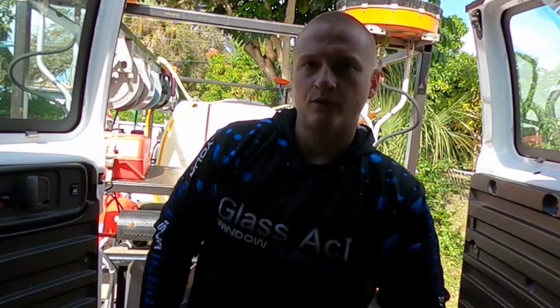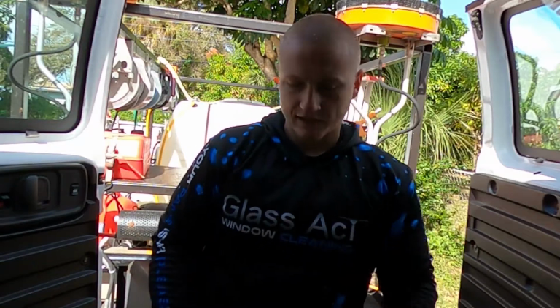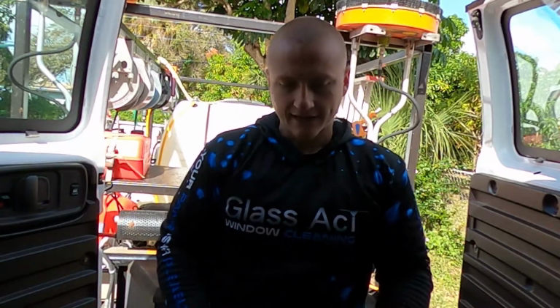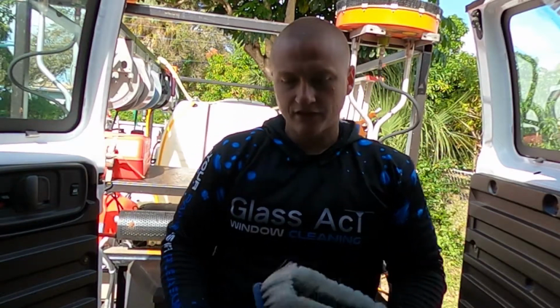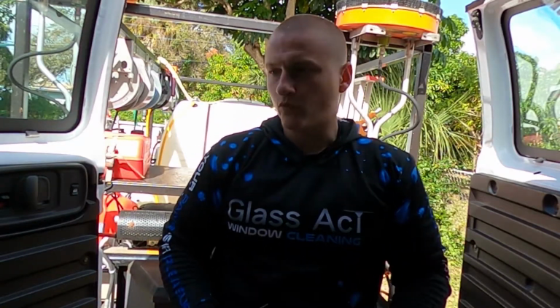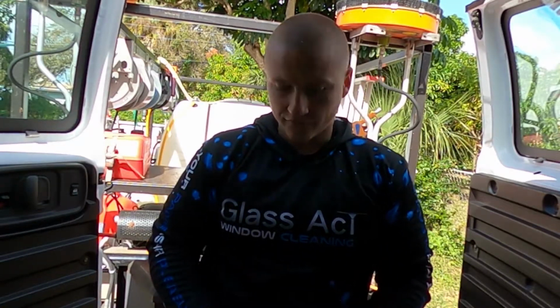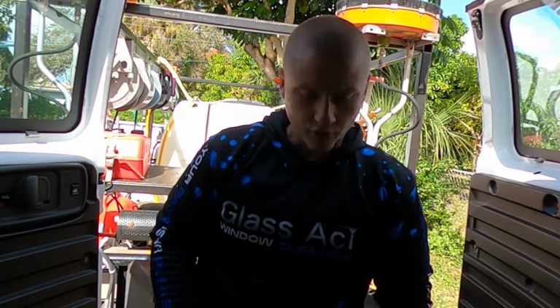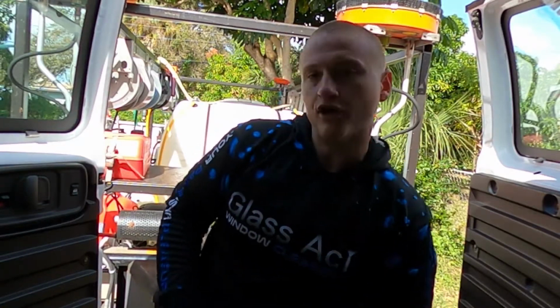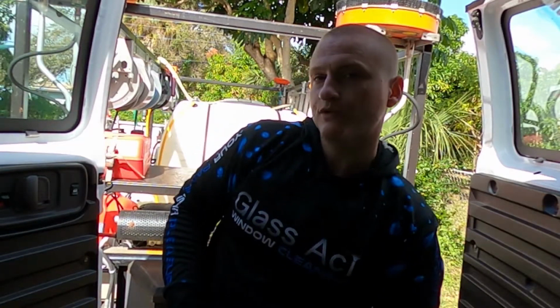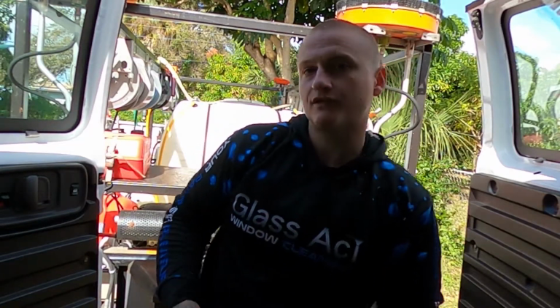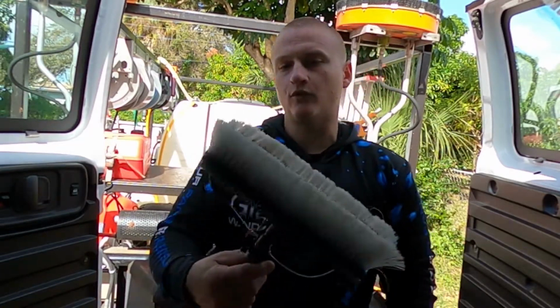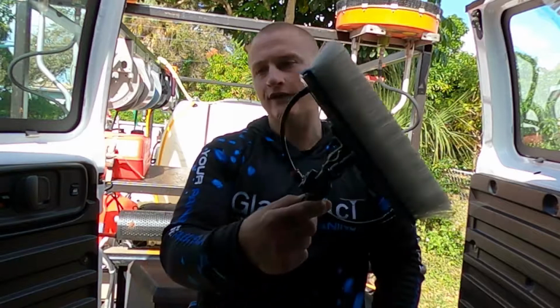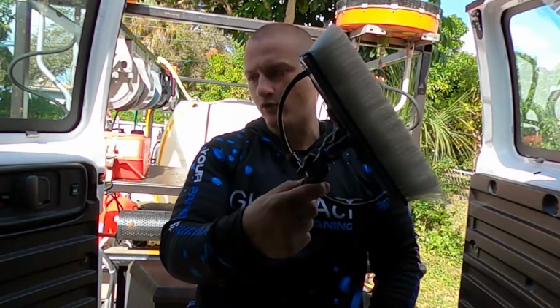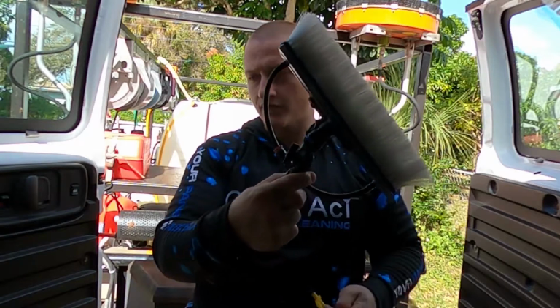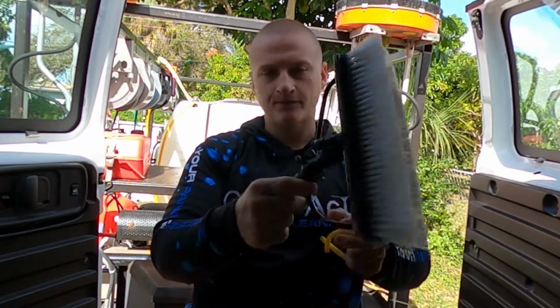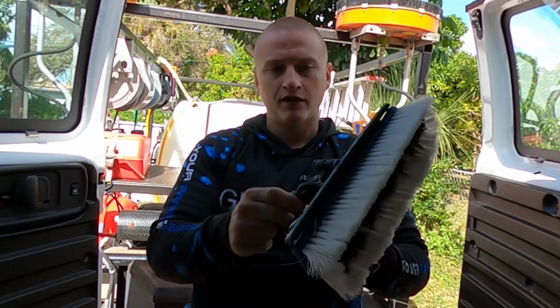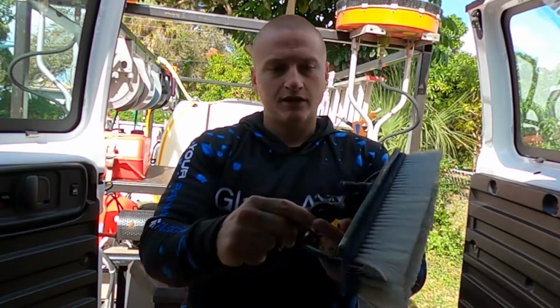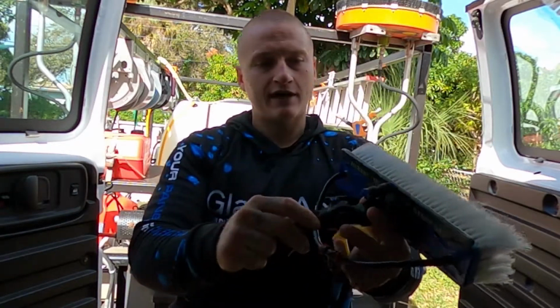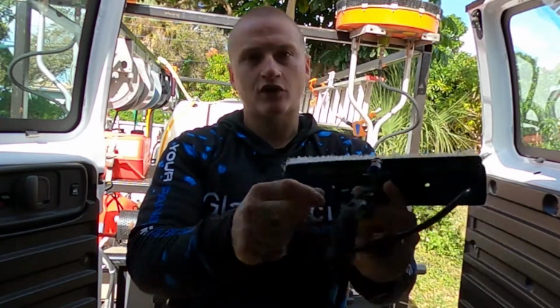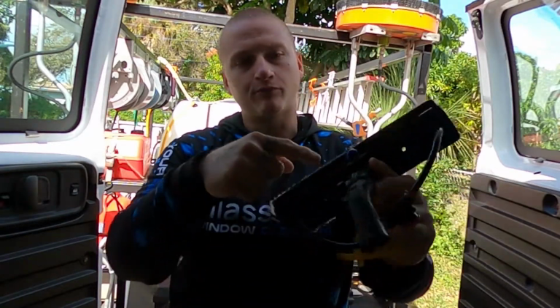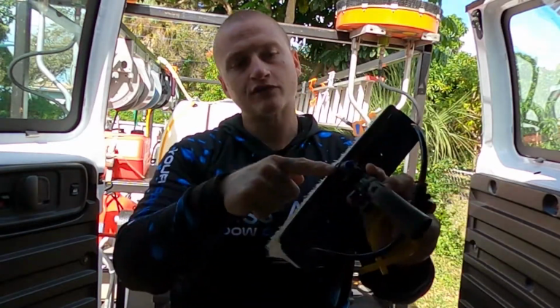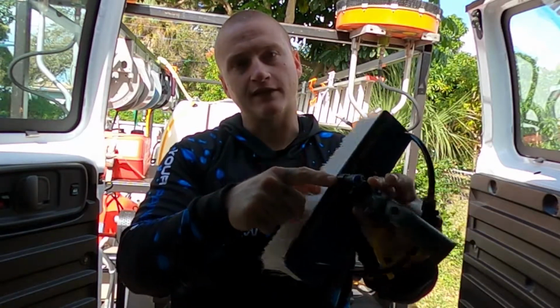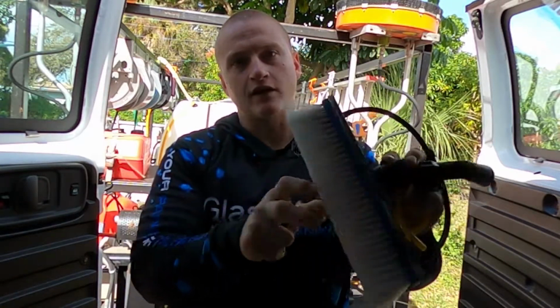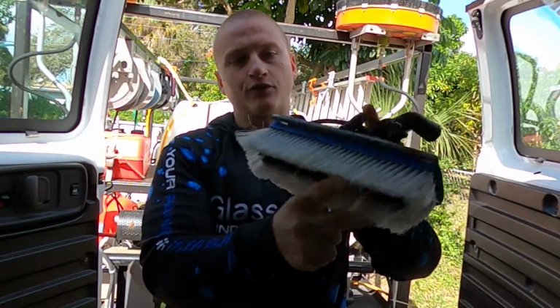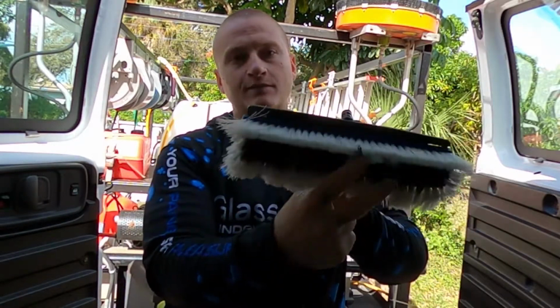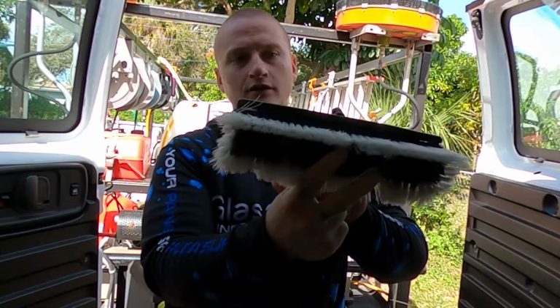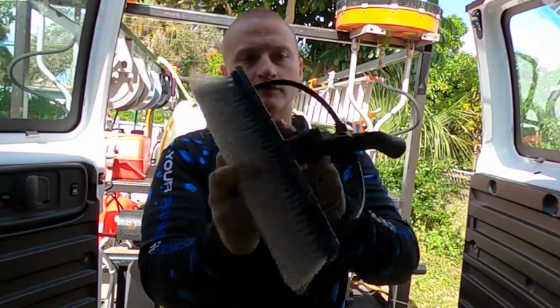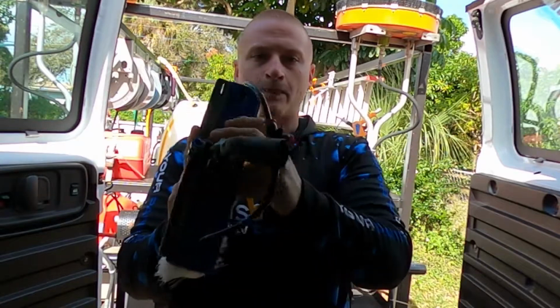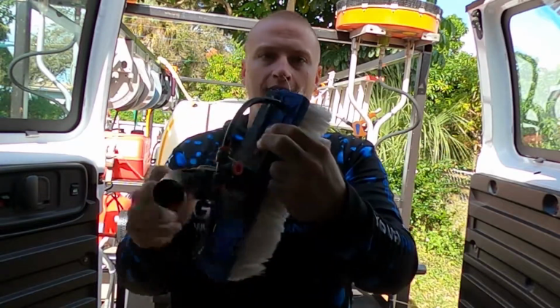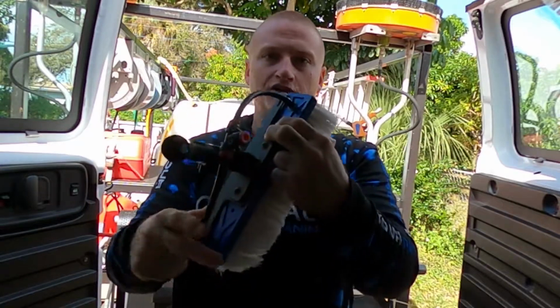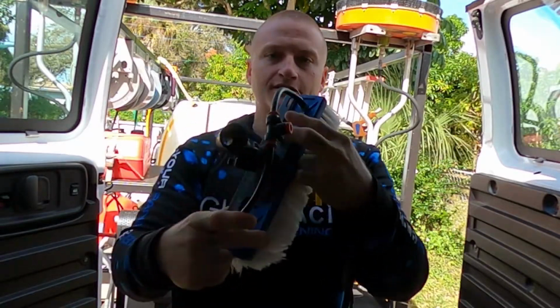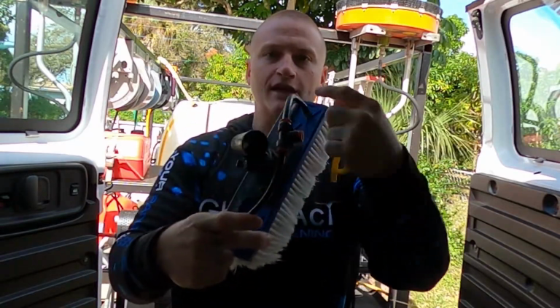When connecting your waterfed pole hose to your waterfed pole brush, you have what's called push fittings on your rinse bar and on your pencil jet.